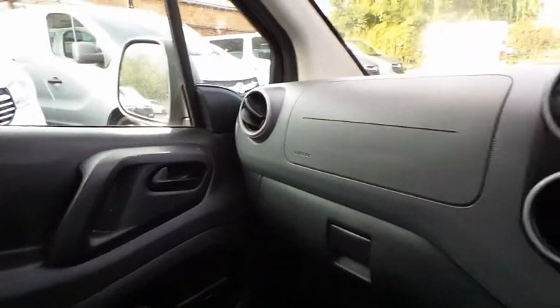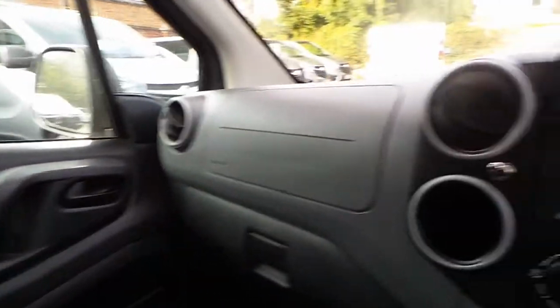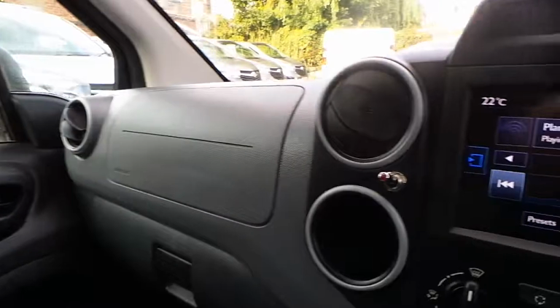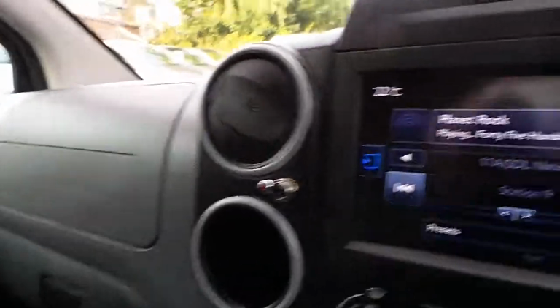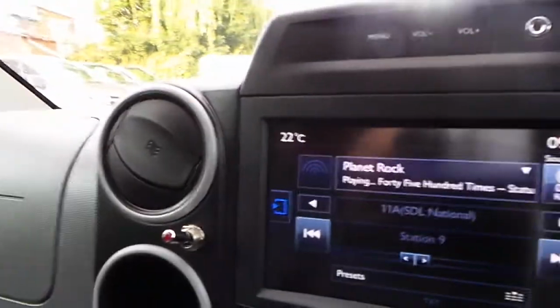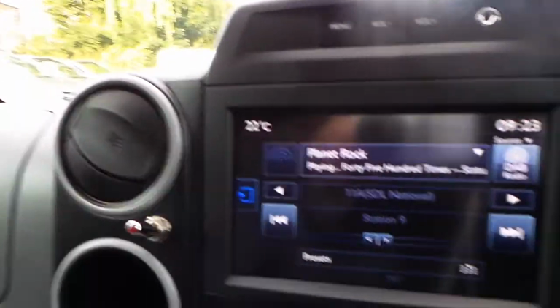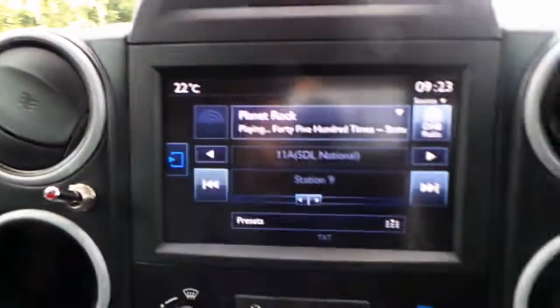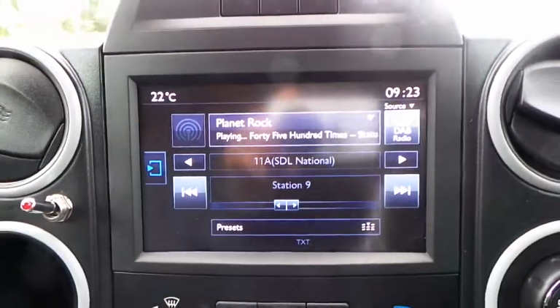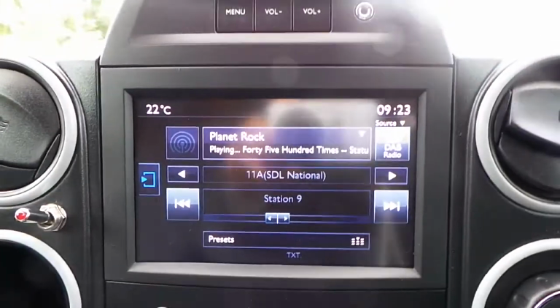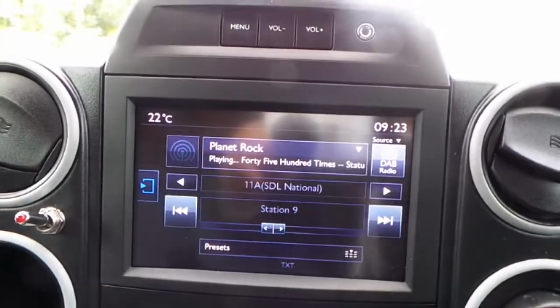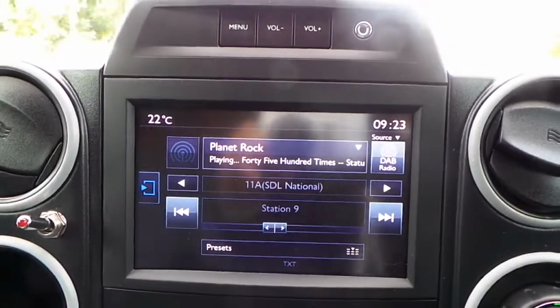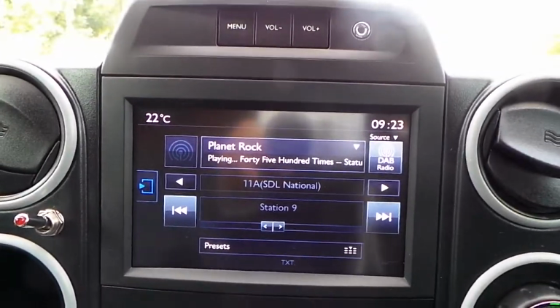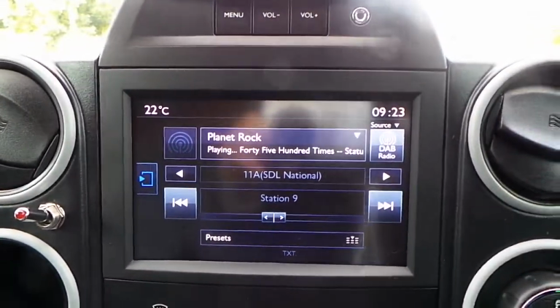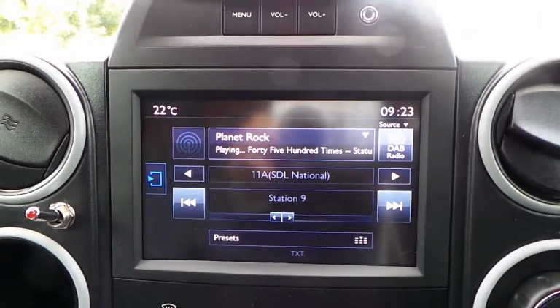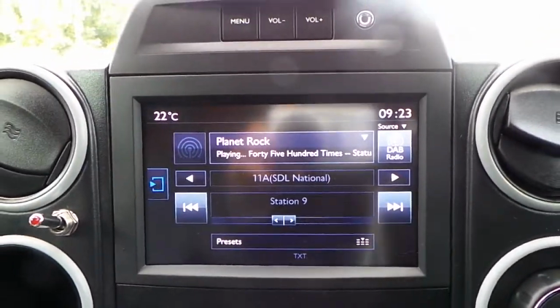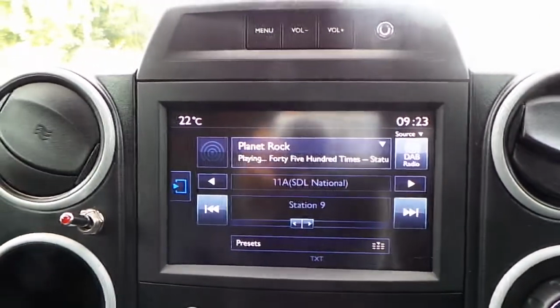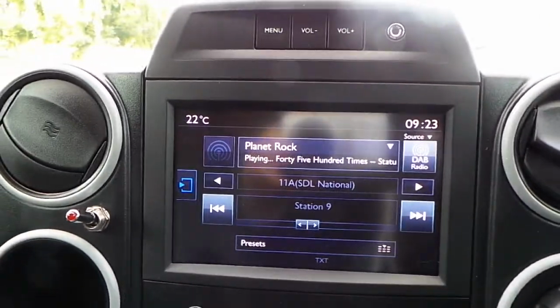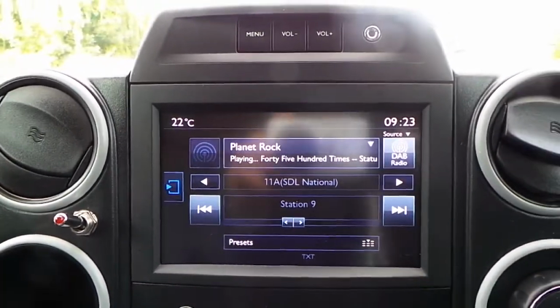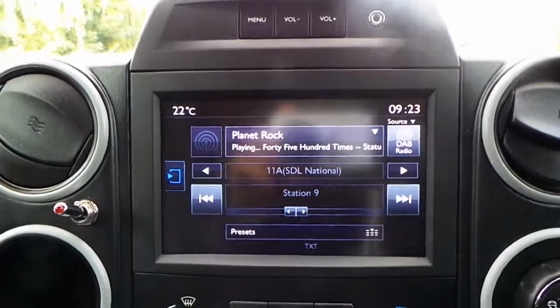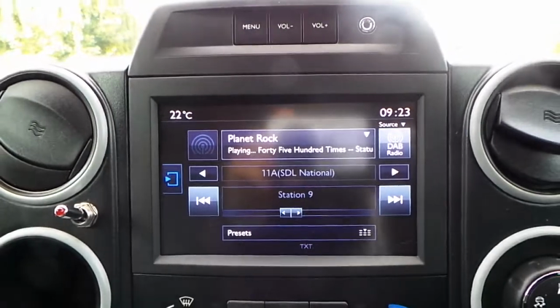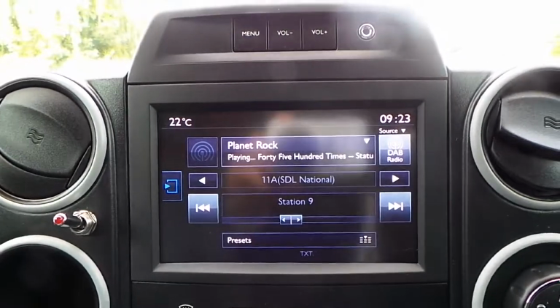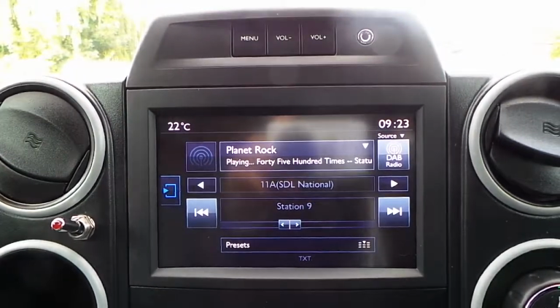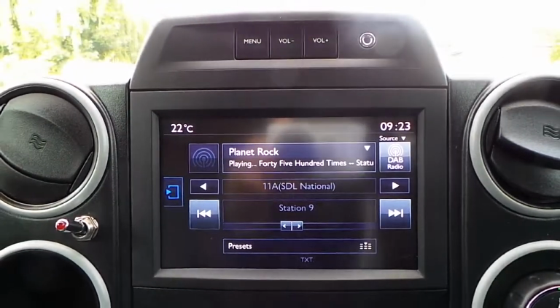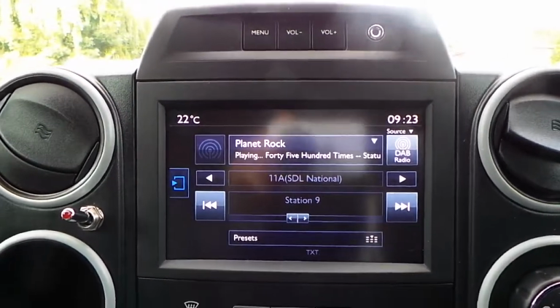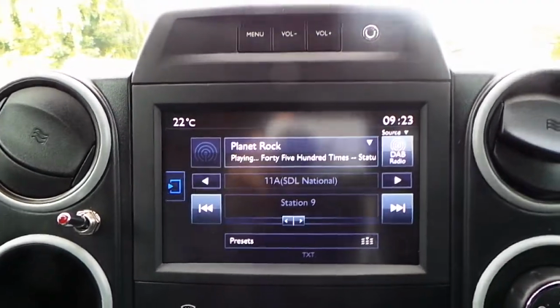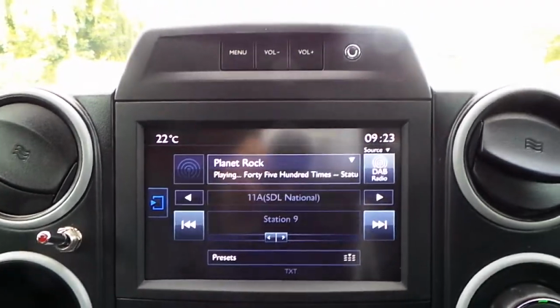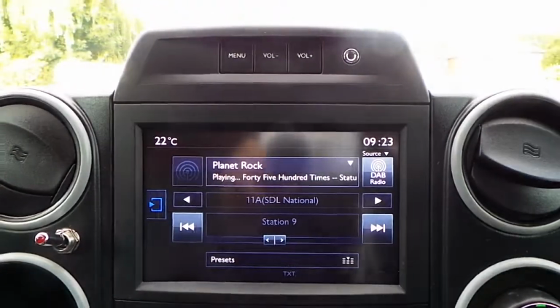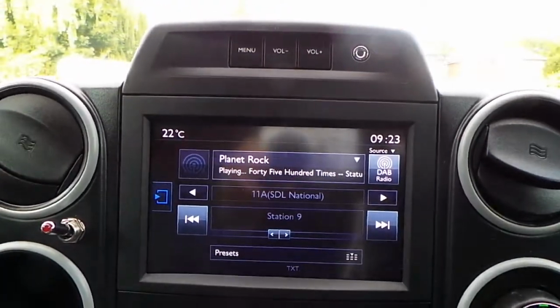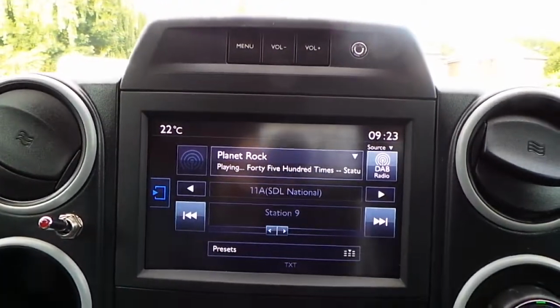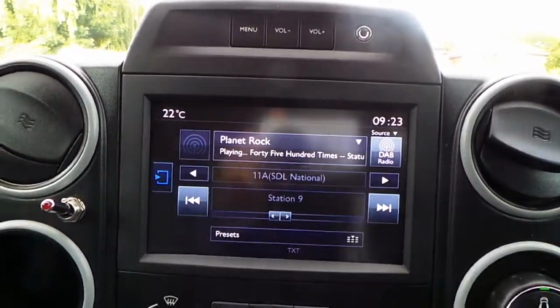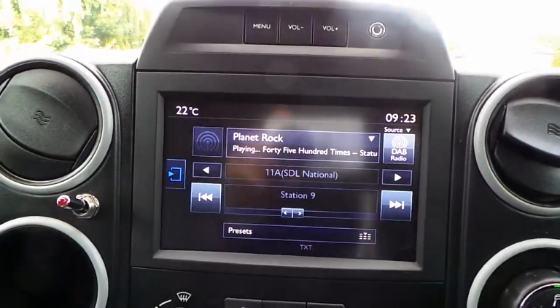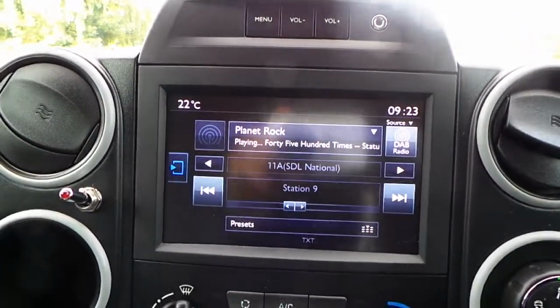In the cab area we have a touch screen media display with DAB digital radio, FM radio. This radio also has auxiliary input, USB connectivity and Bluetooth connectivity.